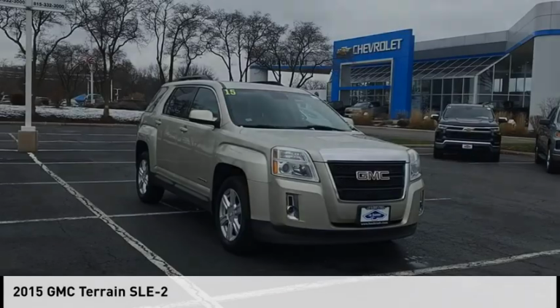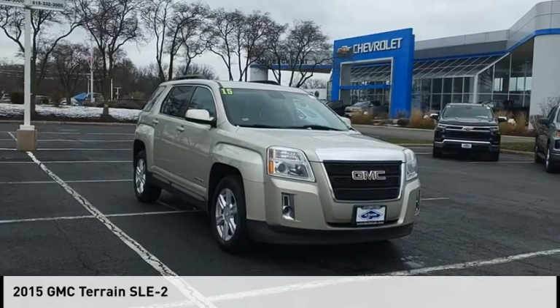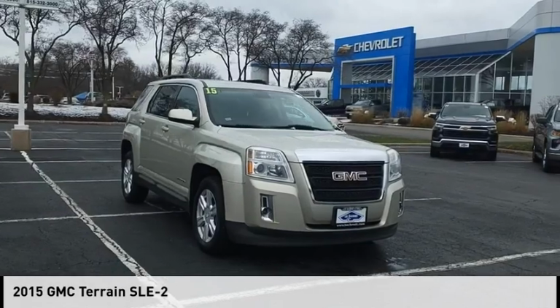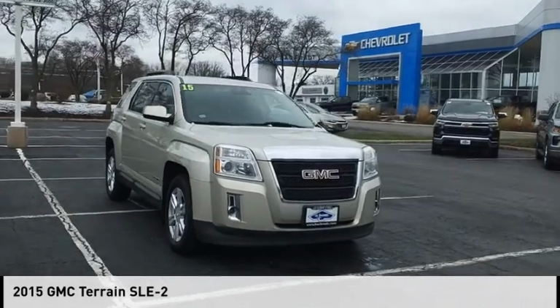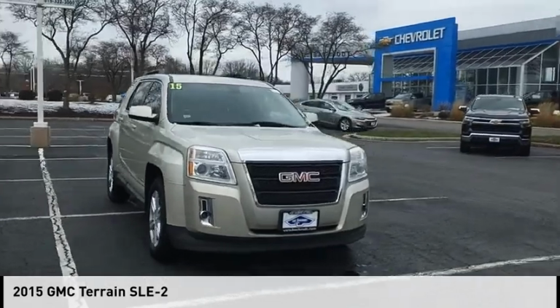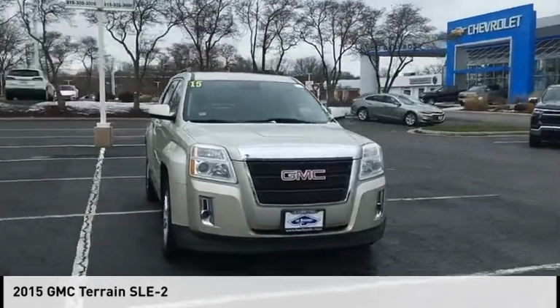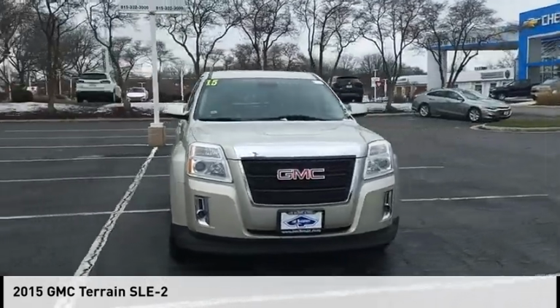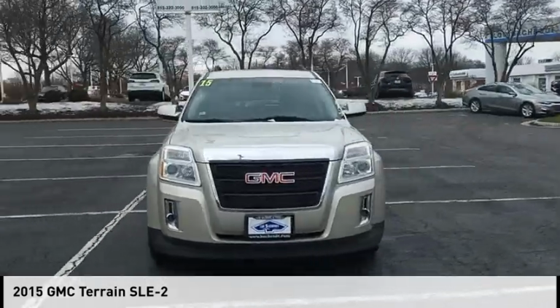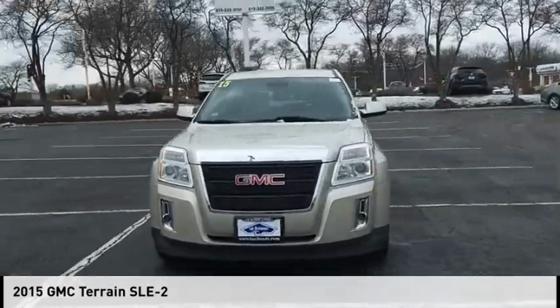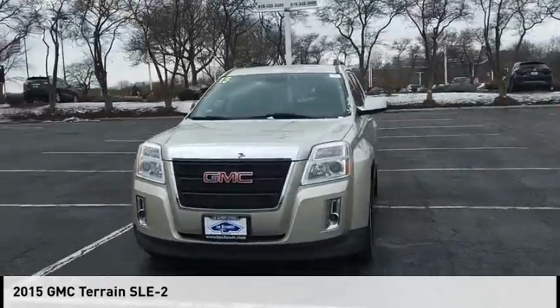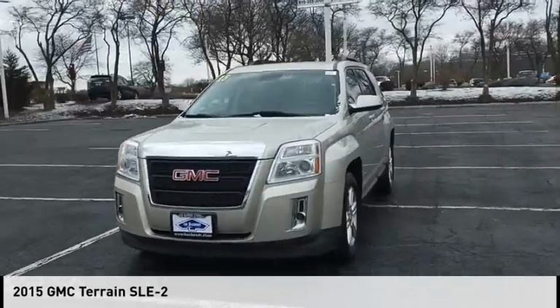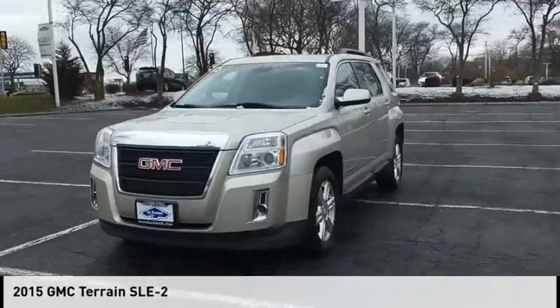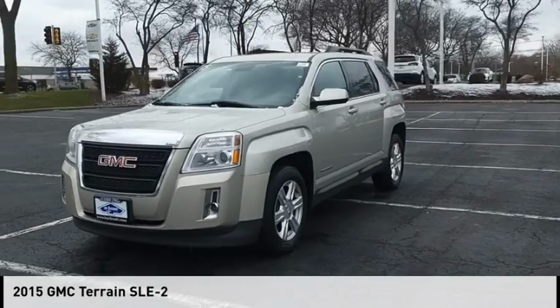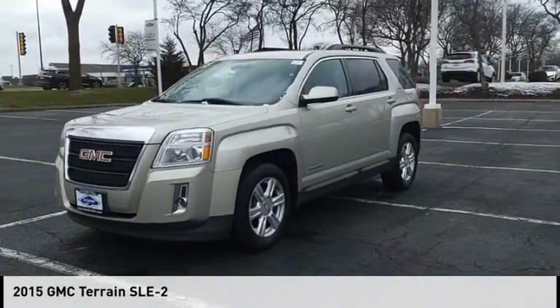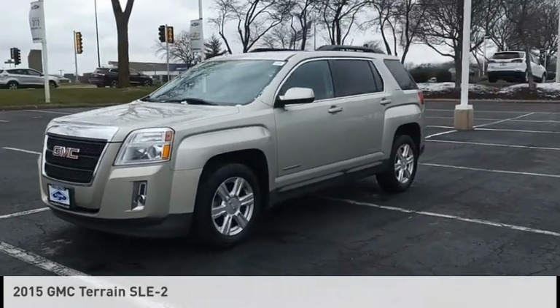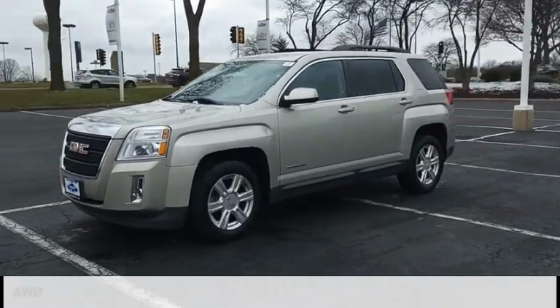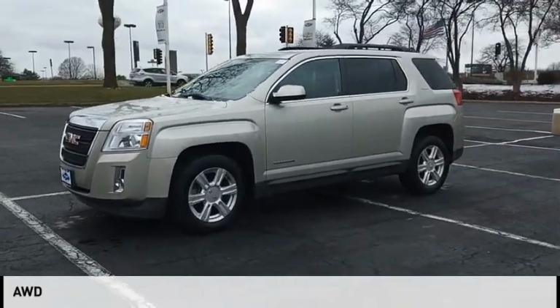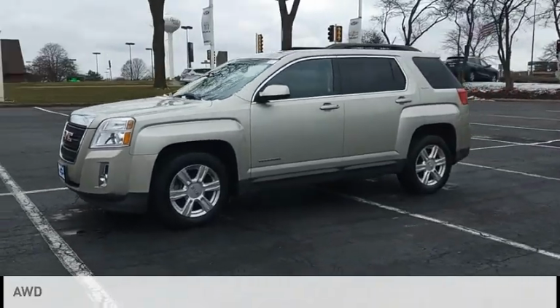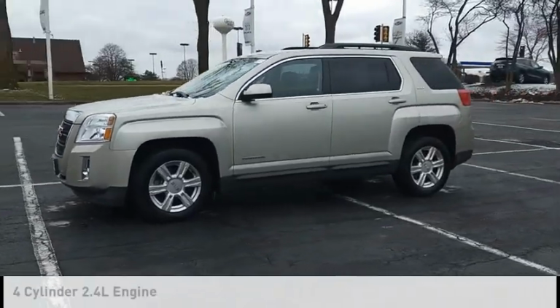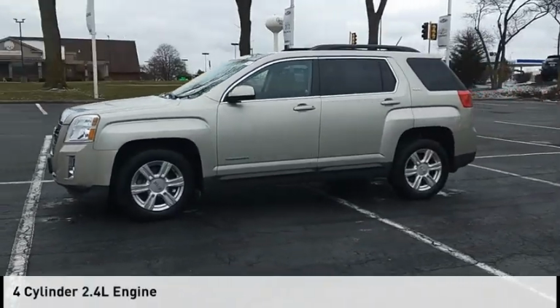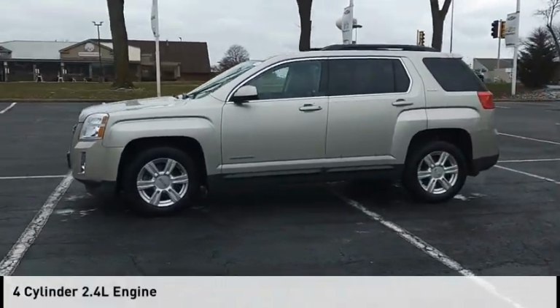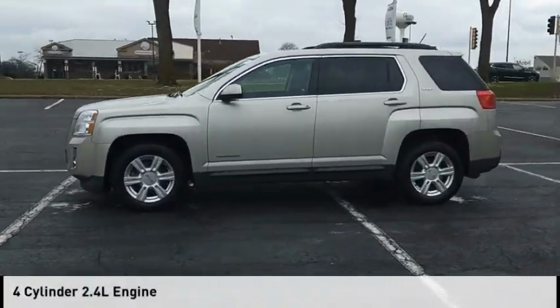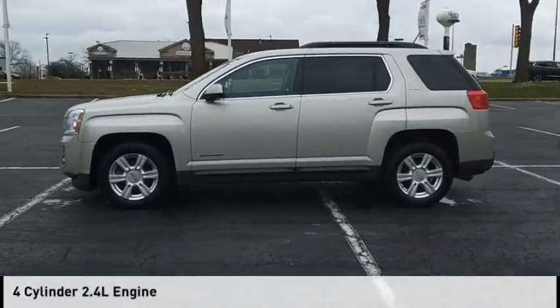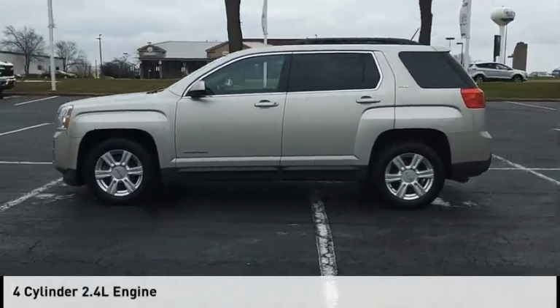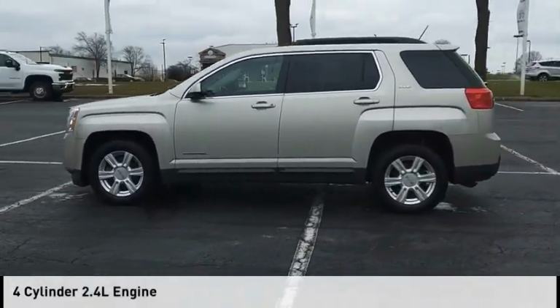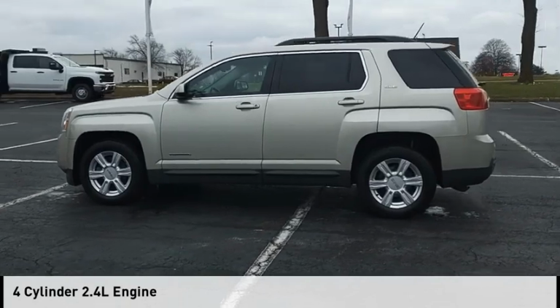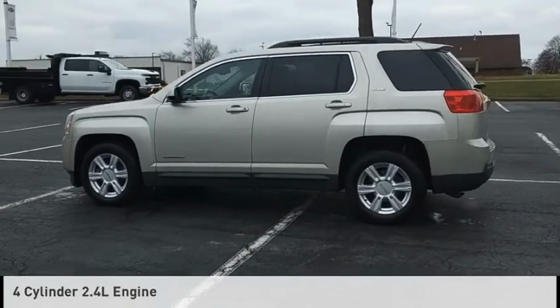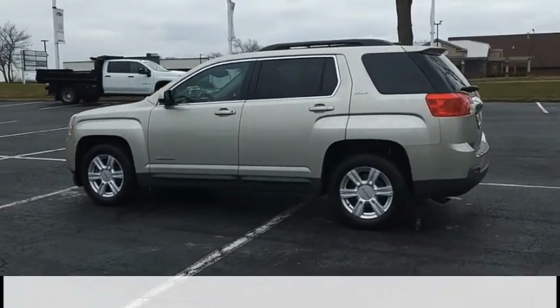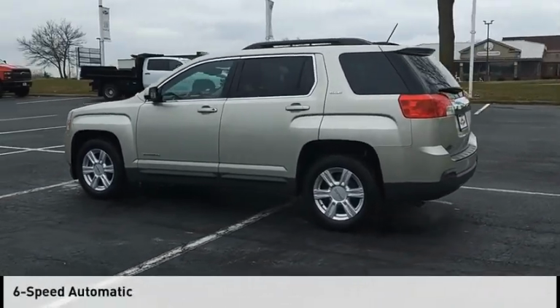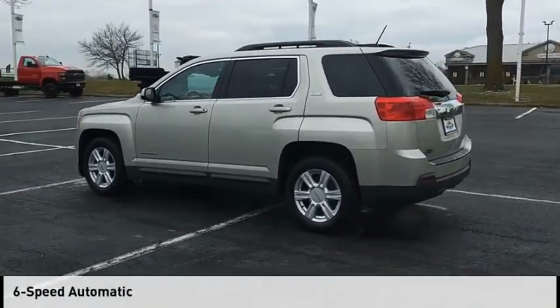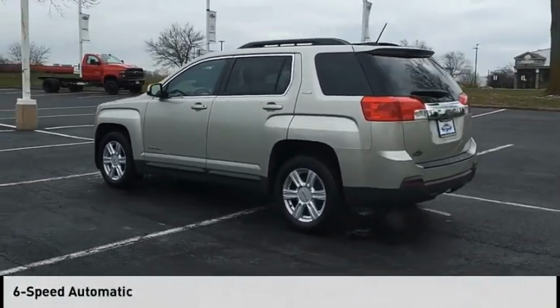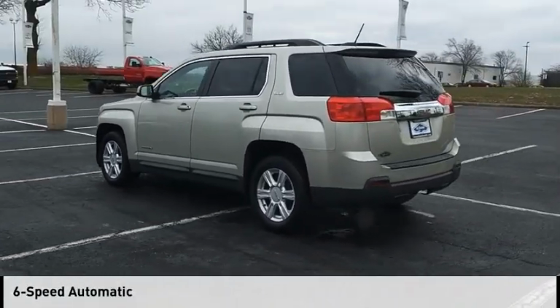Looking for the right vehicle? Check out the 2015 Terrain. This vehicle is powered by an all-wheel drive, four-cylinder, 2.4-liter engine and comes with a six-speed automatic transmission.